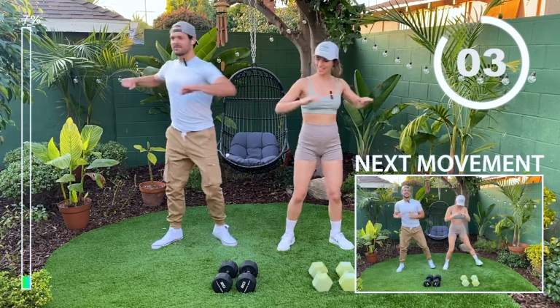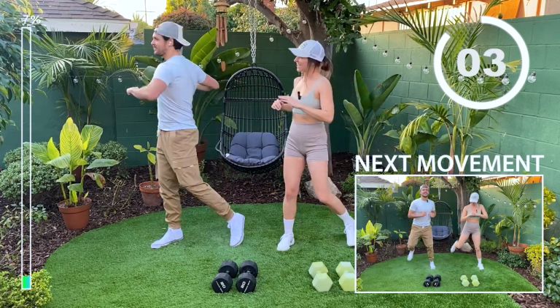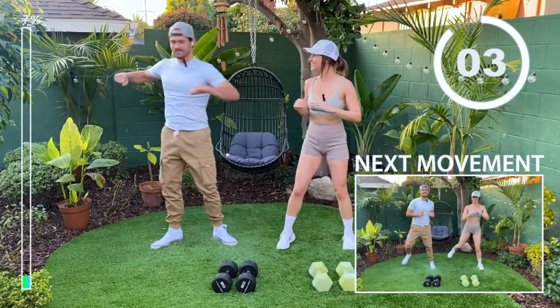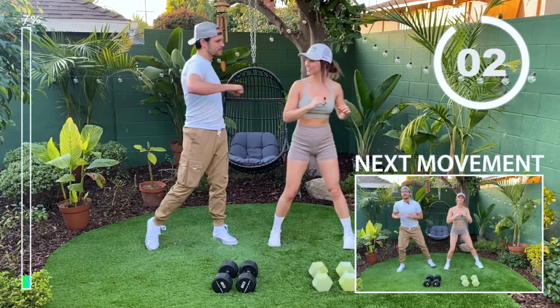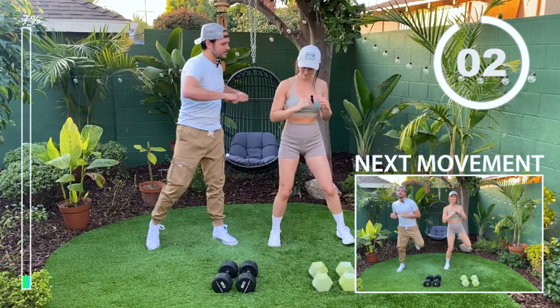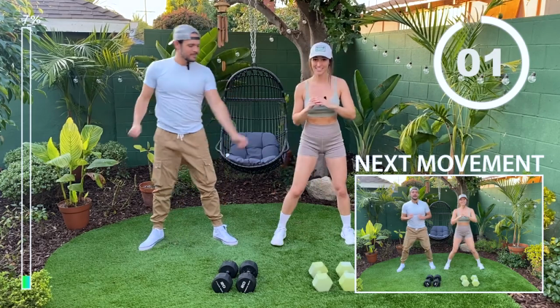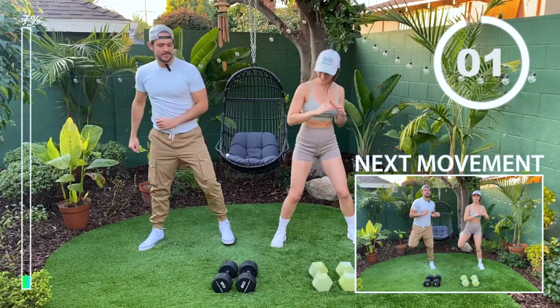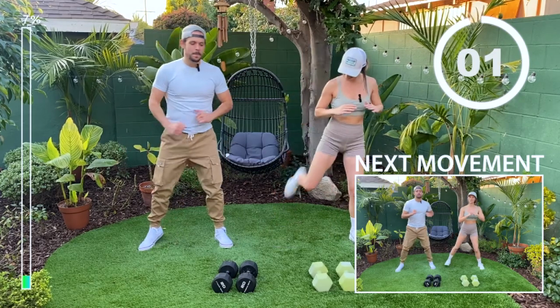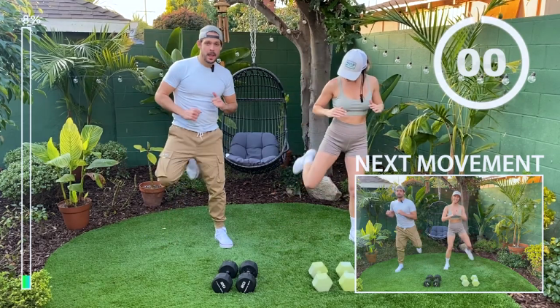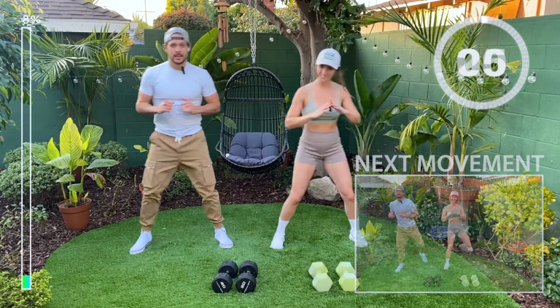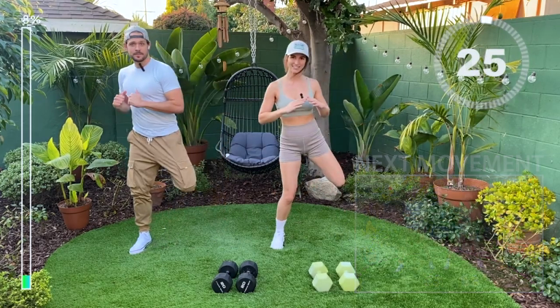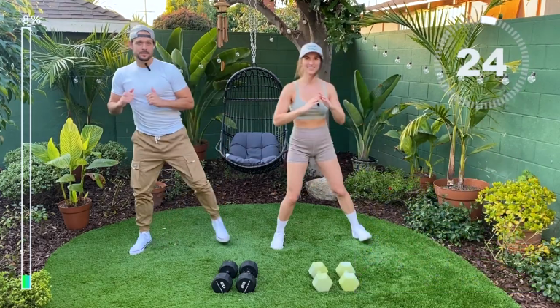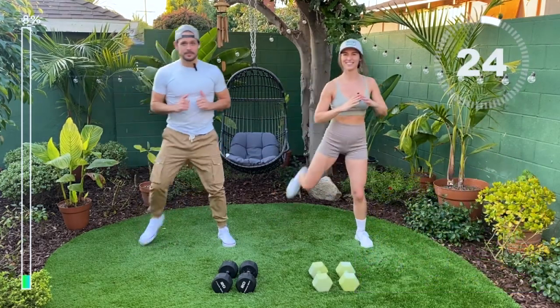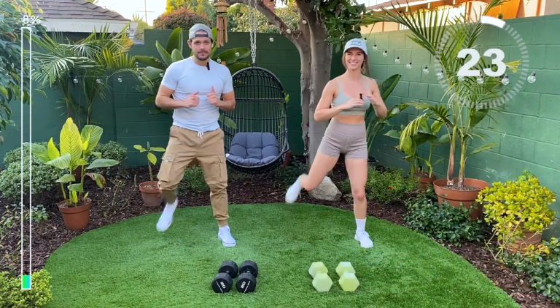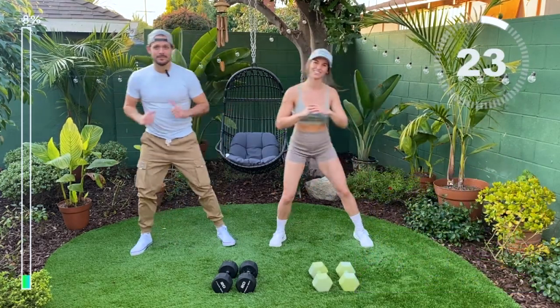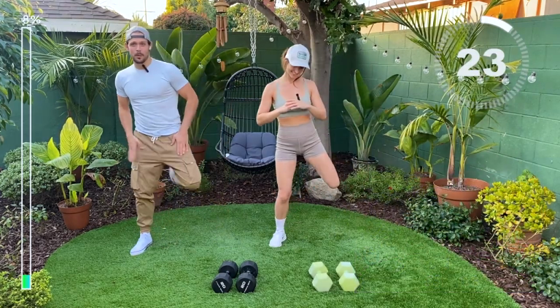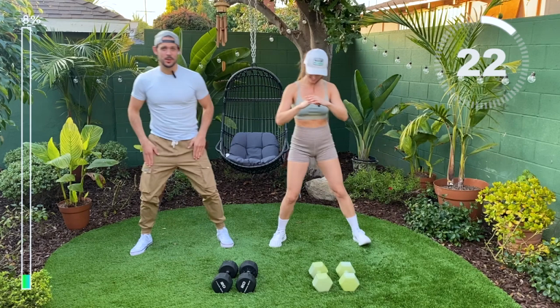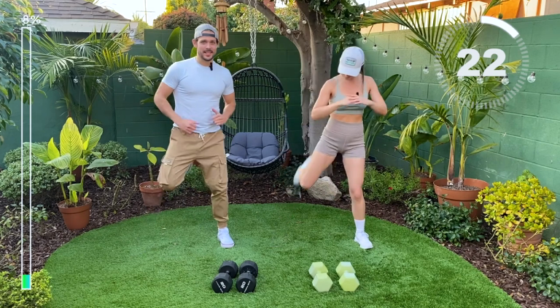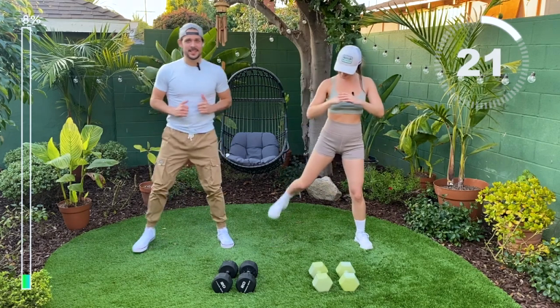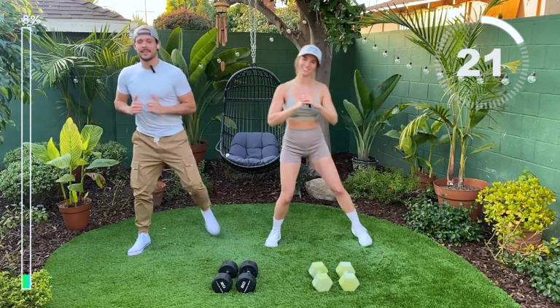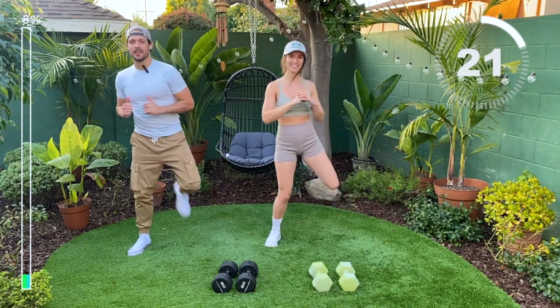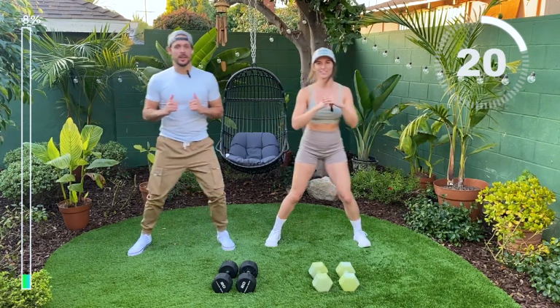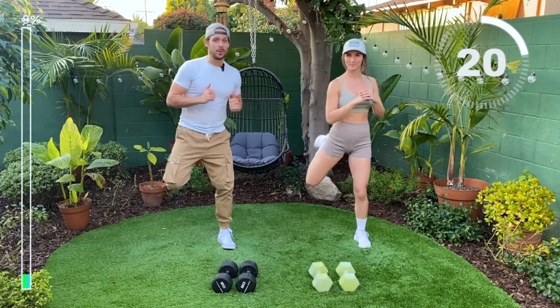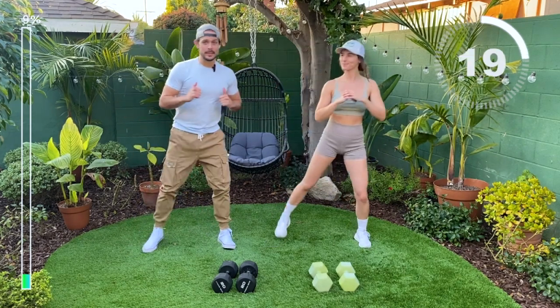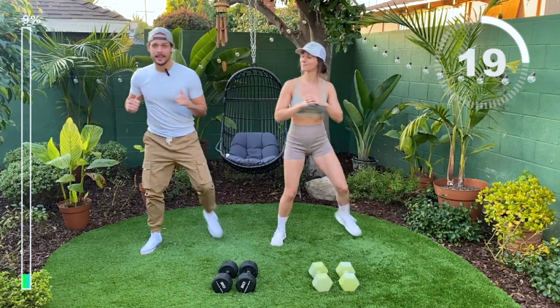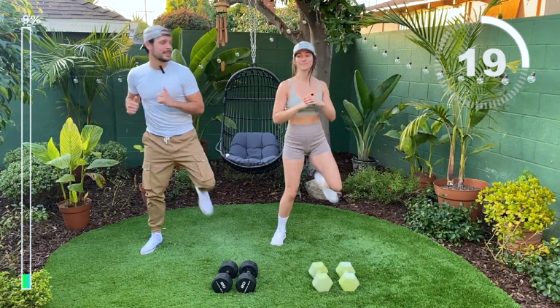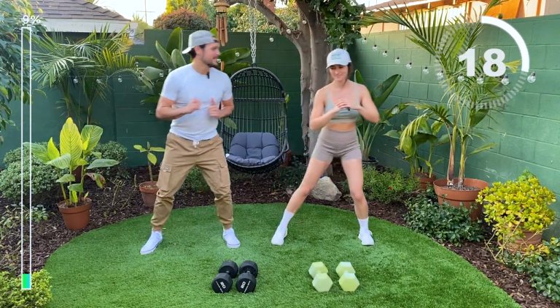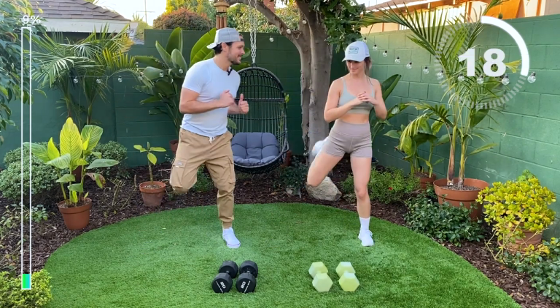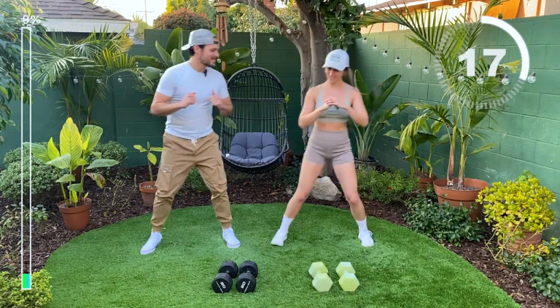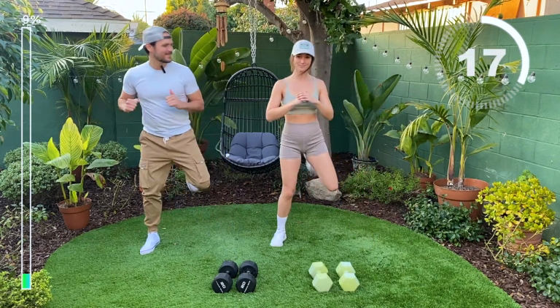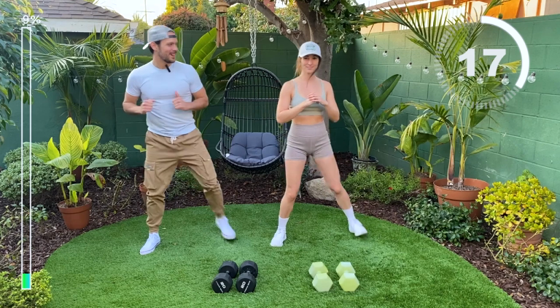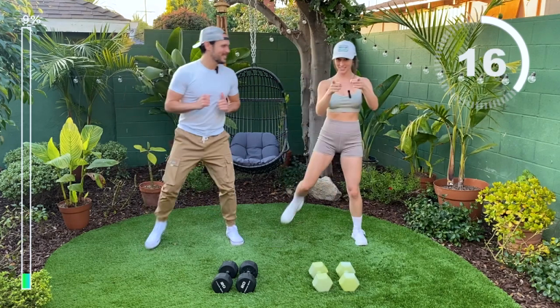Next up, we're going to have butt kicks. Warm up those quads — they're going to be doing a lot of work for us today. Are you guys ready?